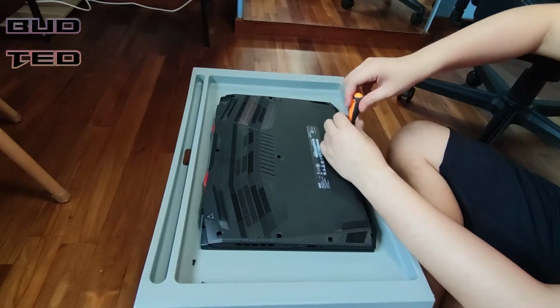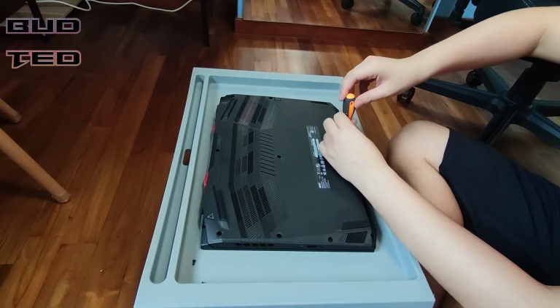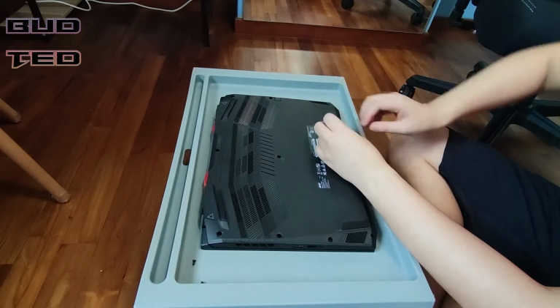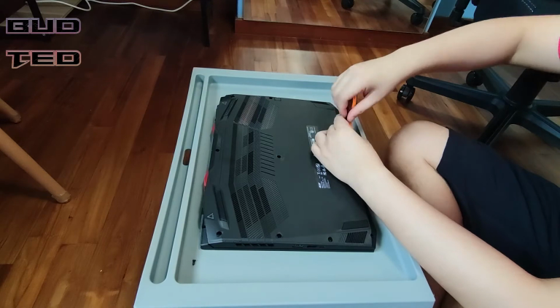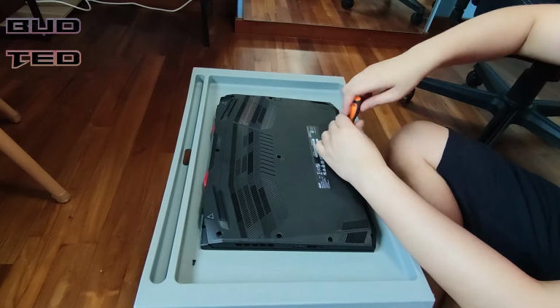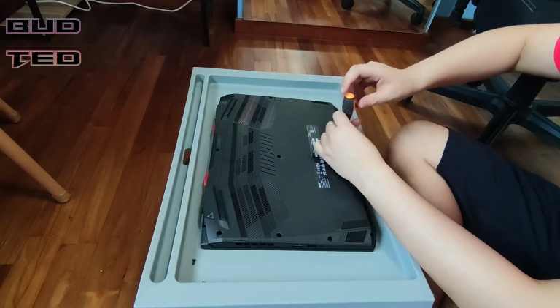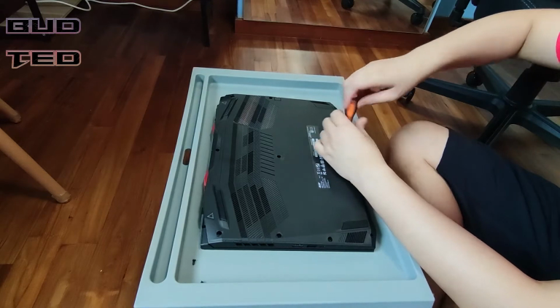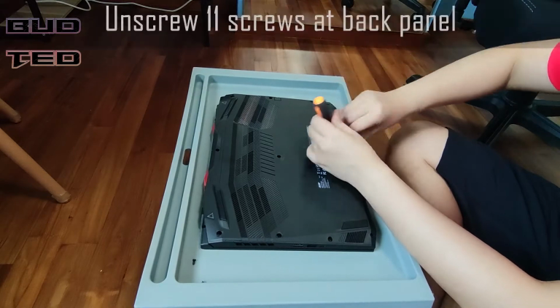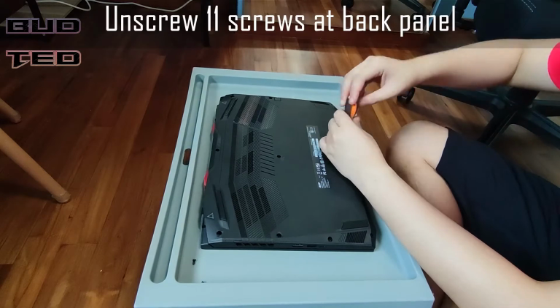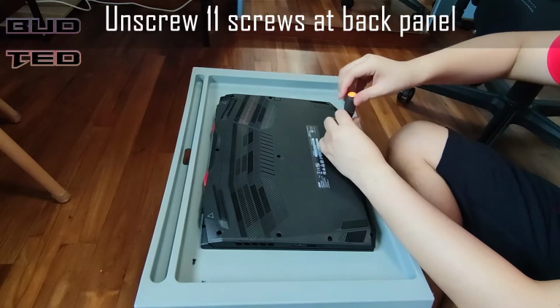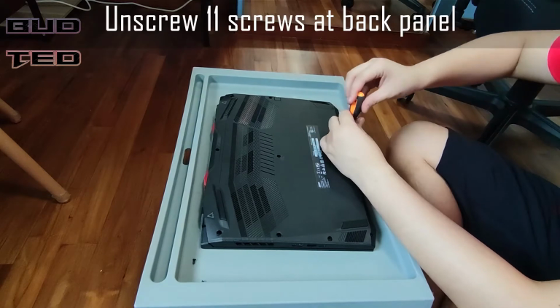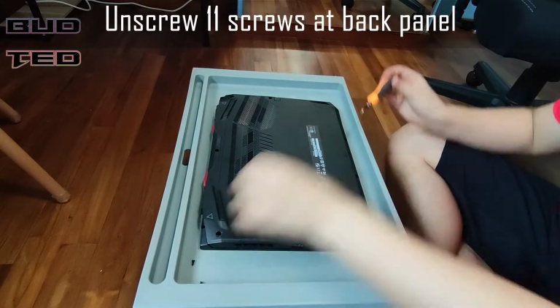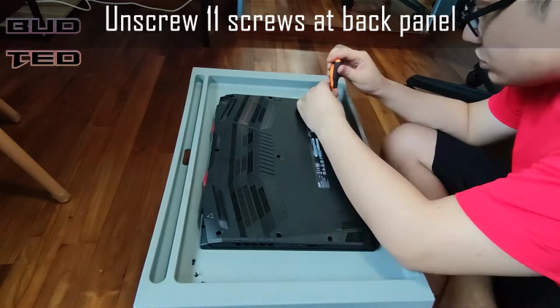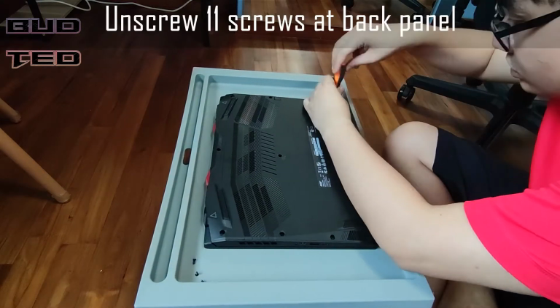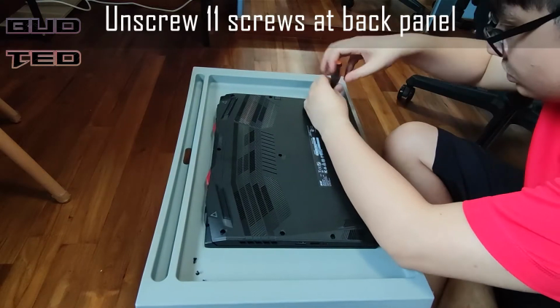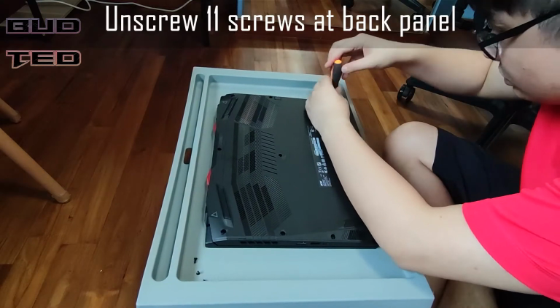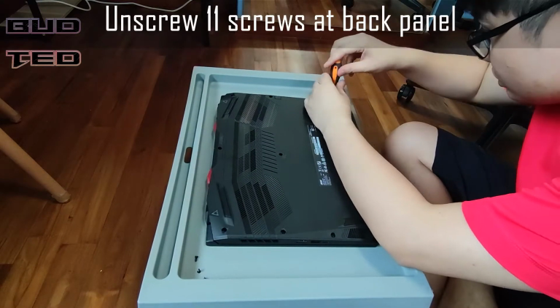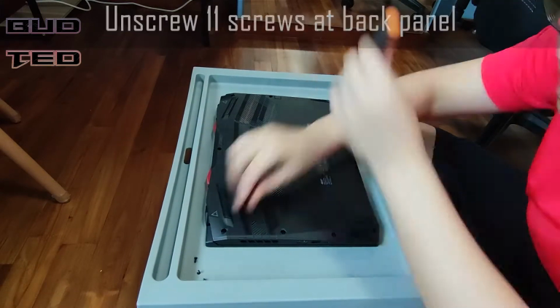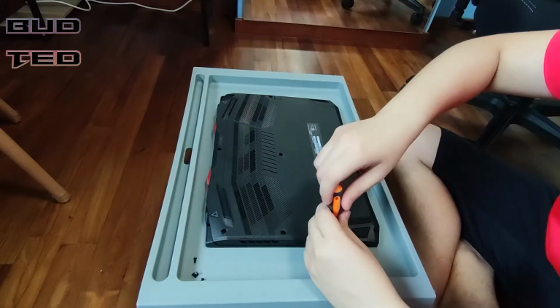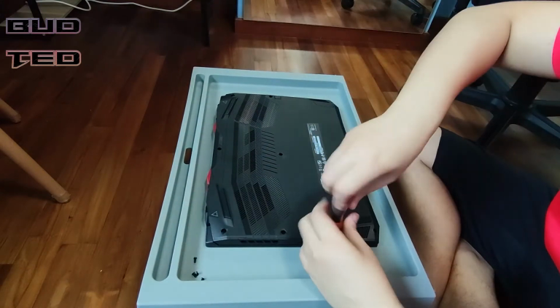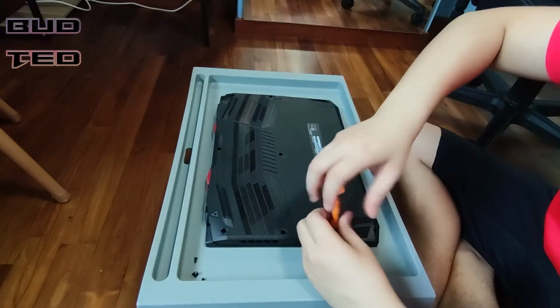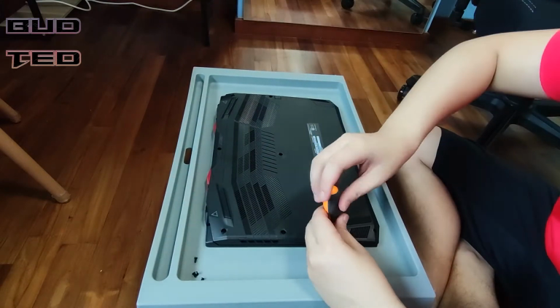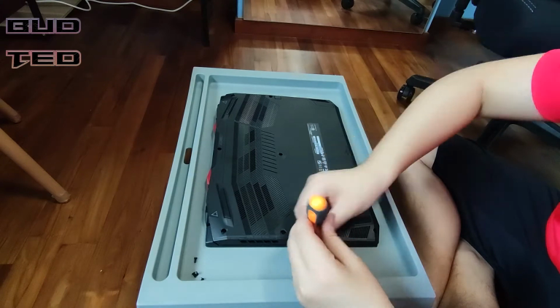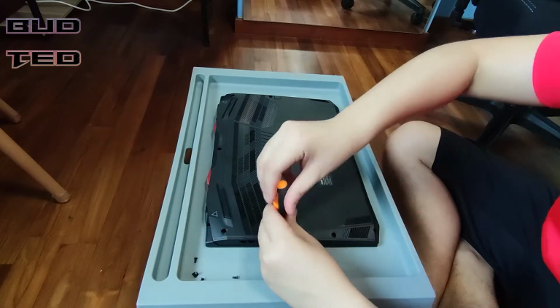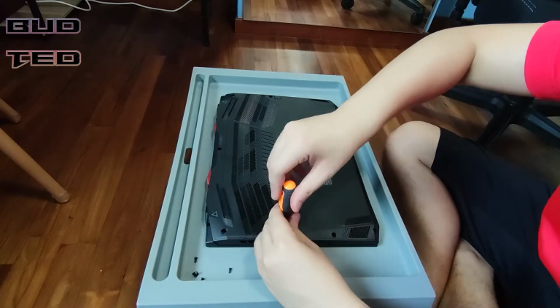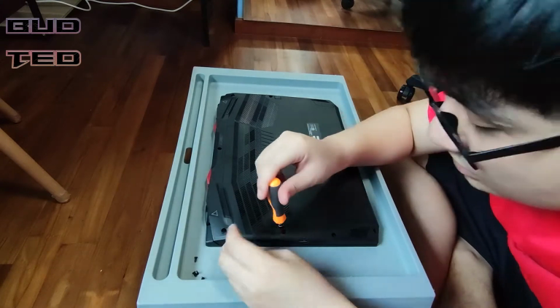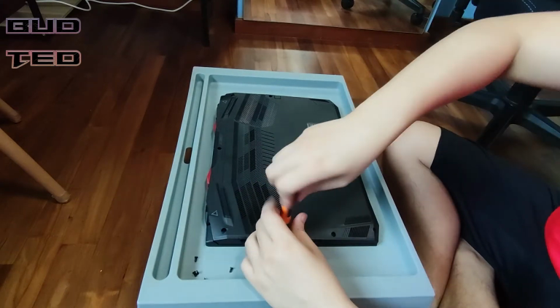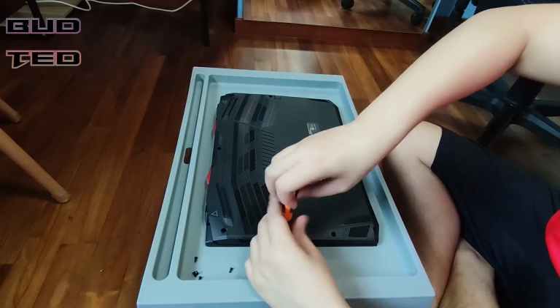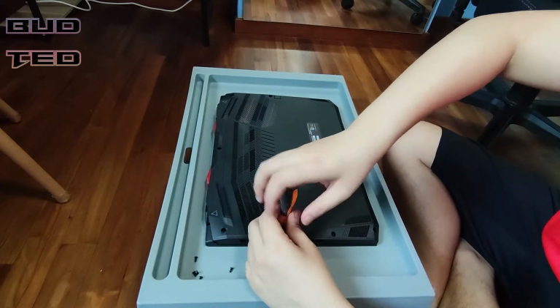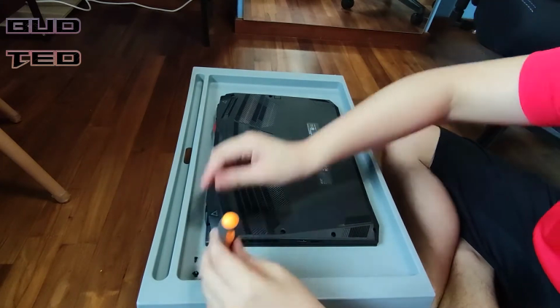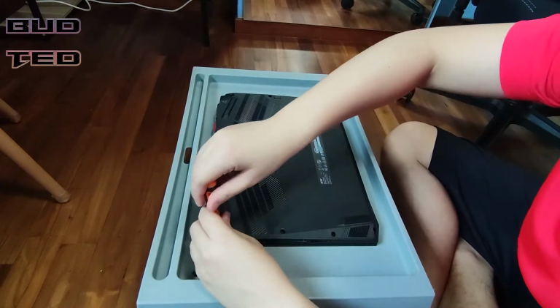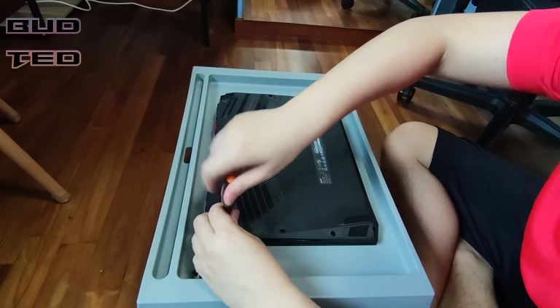First, we will unscrew the back panel. Keep the screws at the side and take note not to misplace them. There are a total of 11 screws located at the side and in the center.